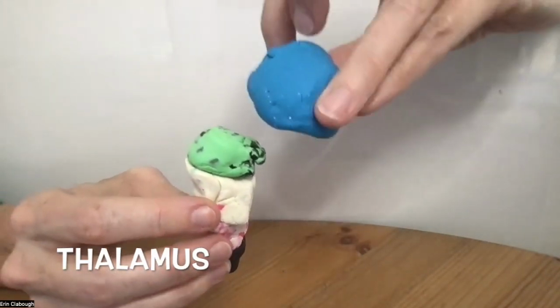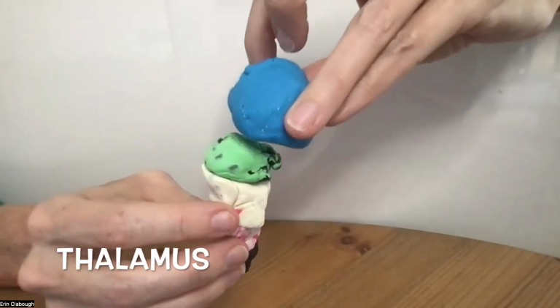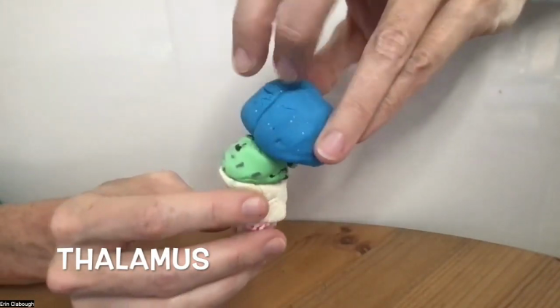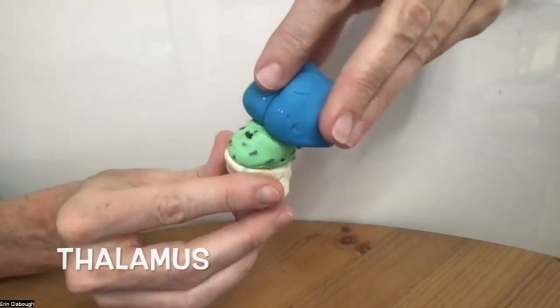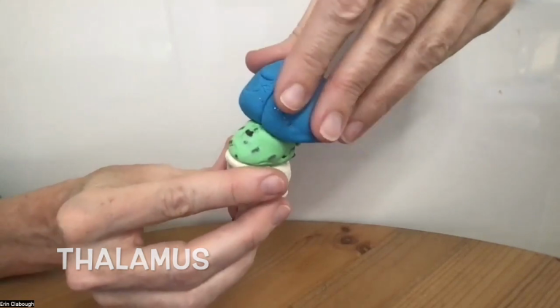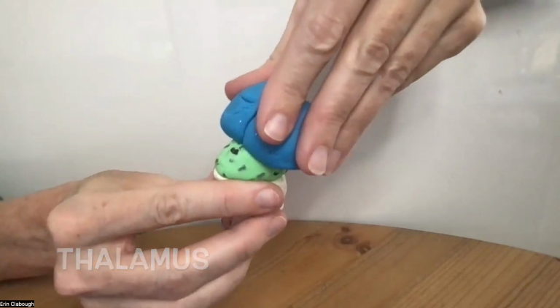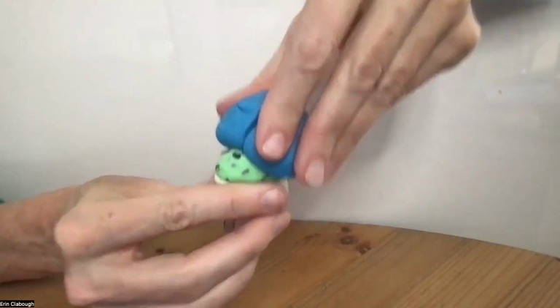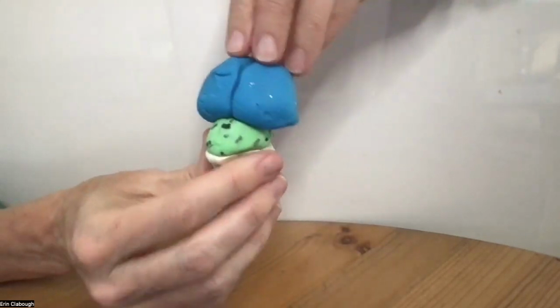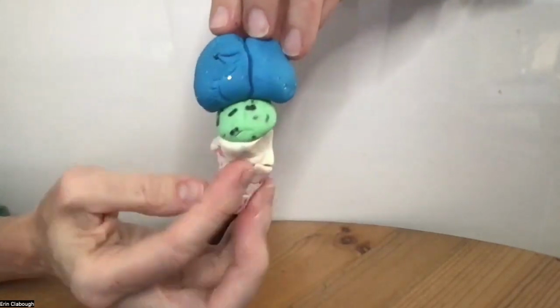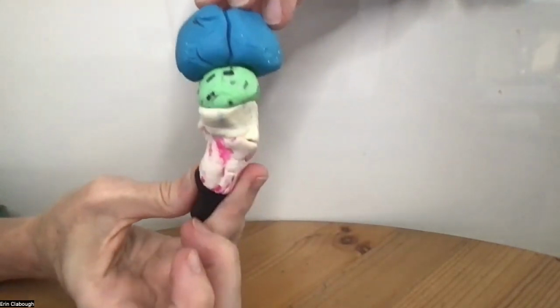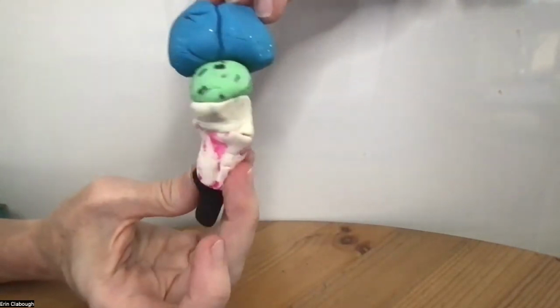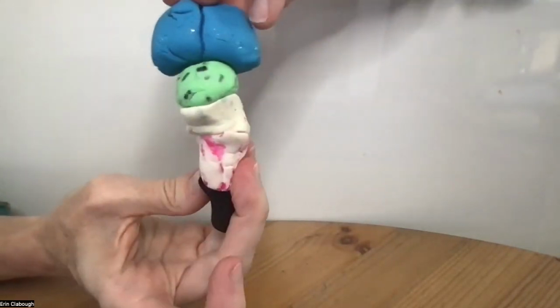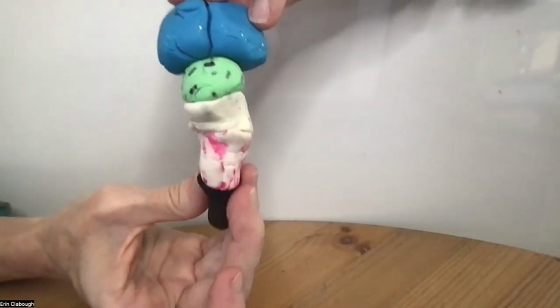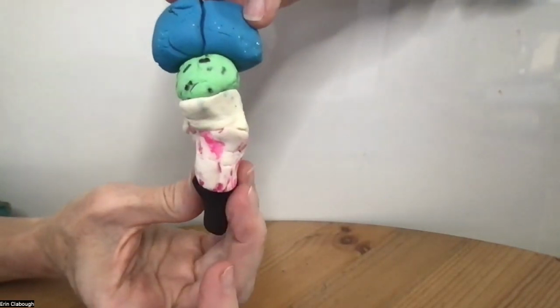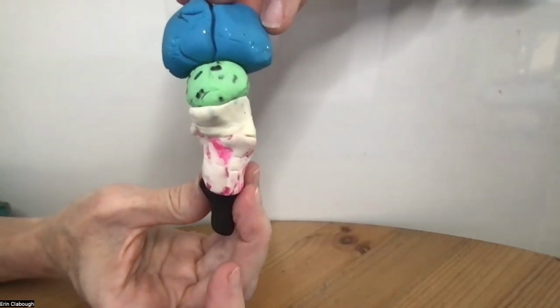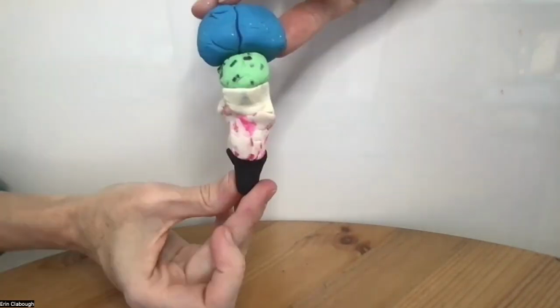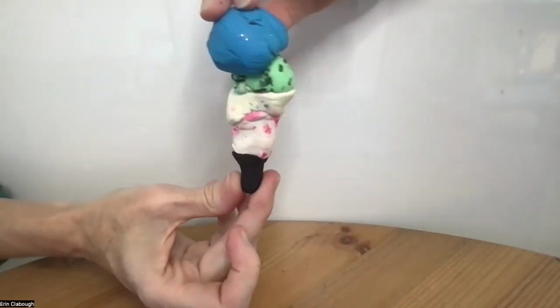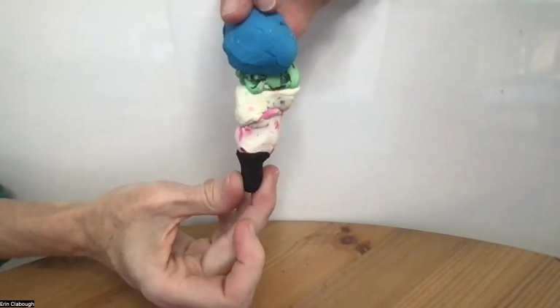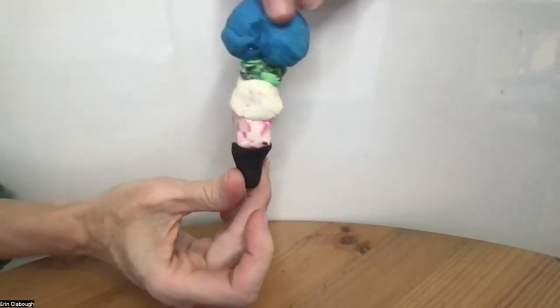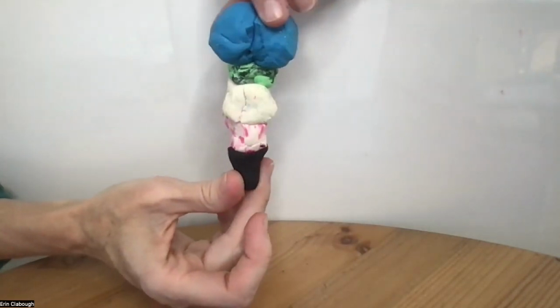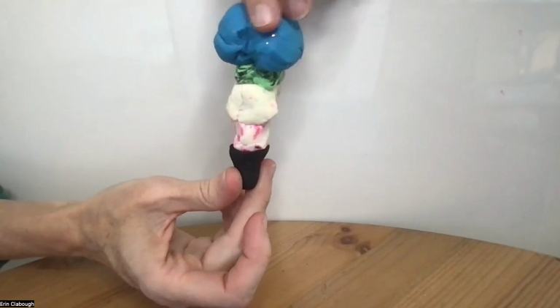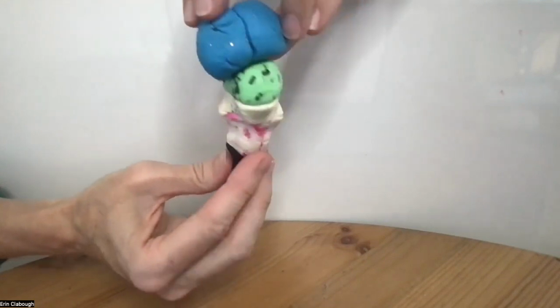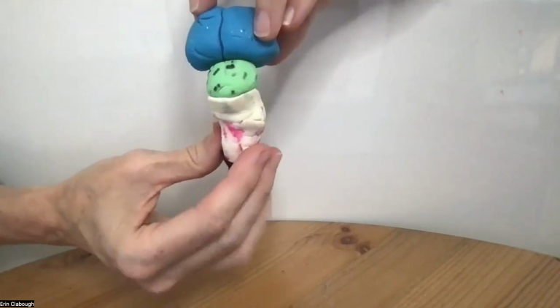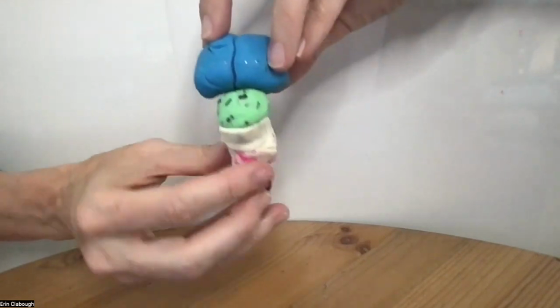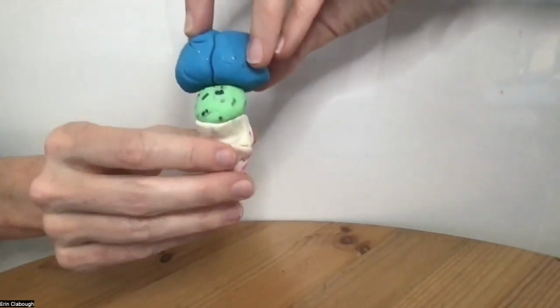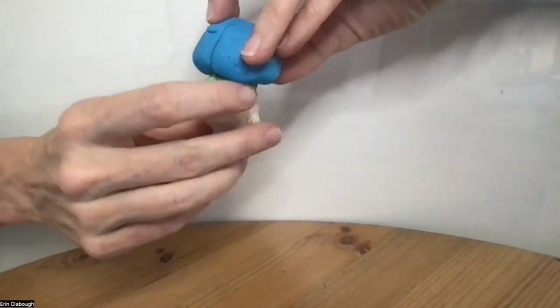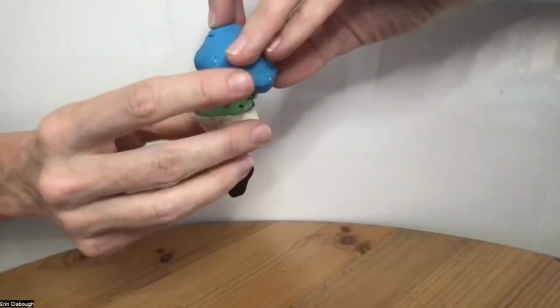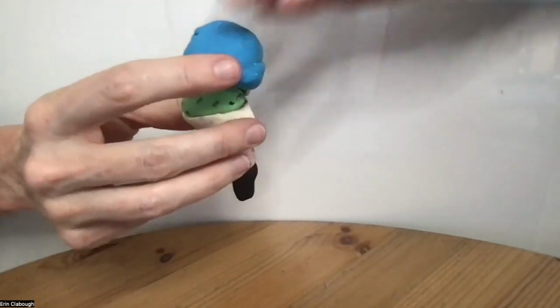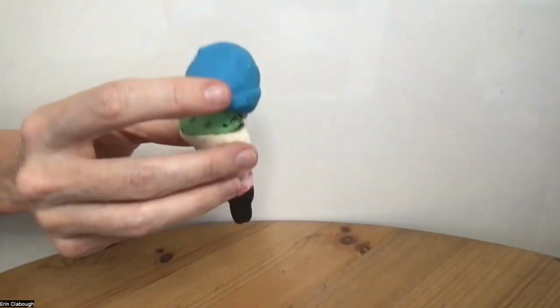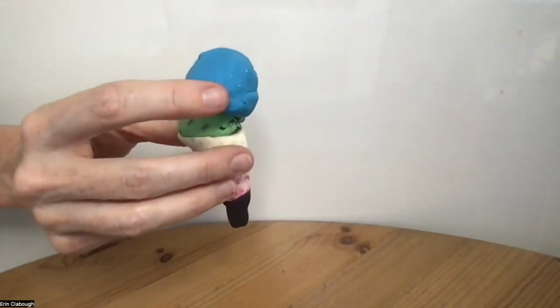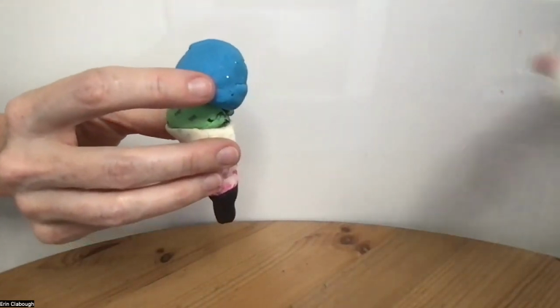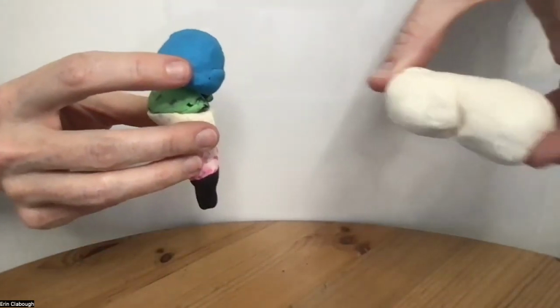The thalamus comes on top of that. The thalamus is a relay station for motor information going out and sensory information coming in. It sends it to where it needs to go.